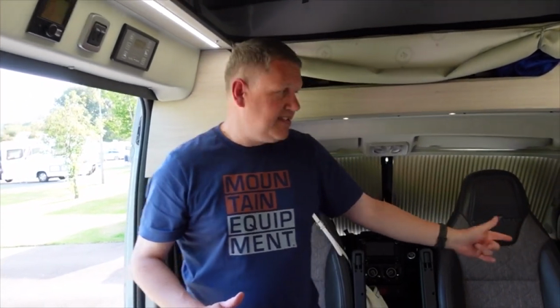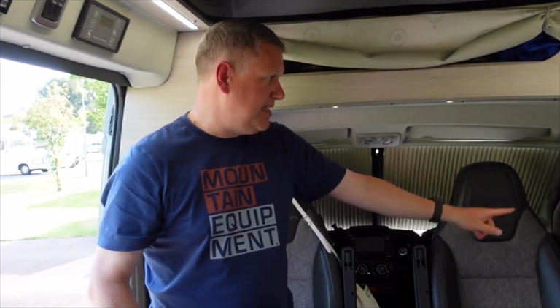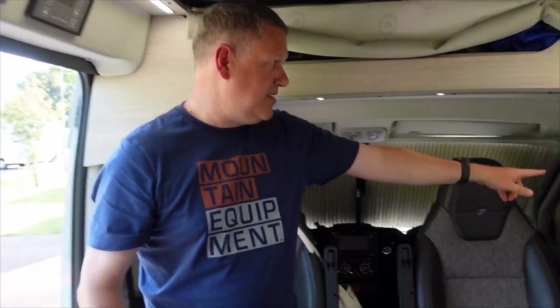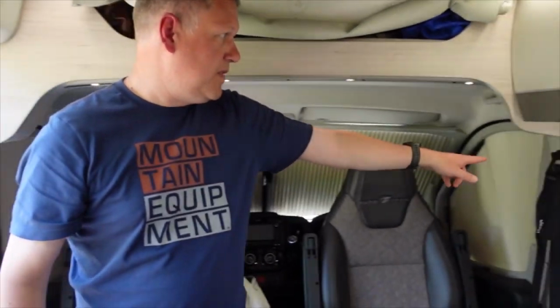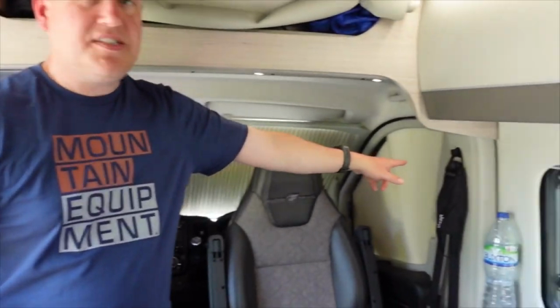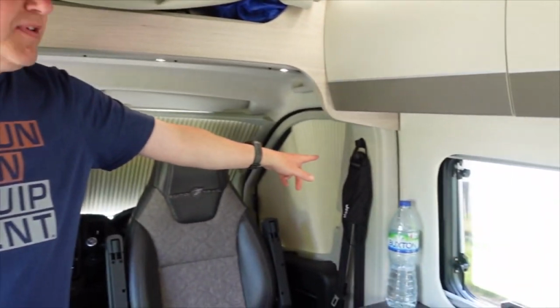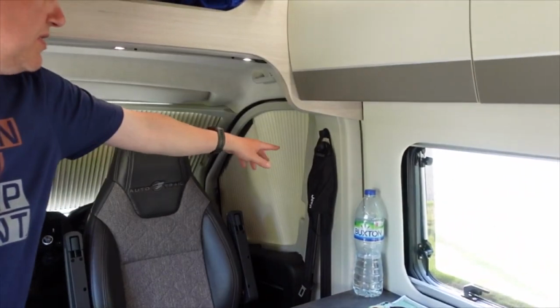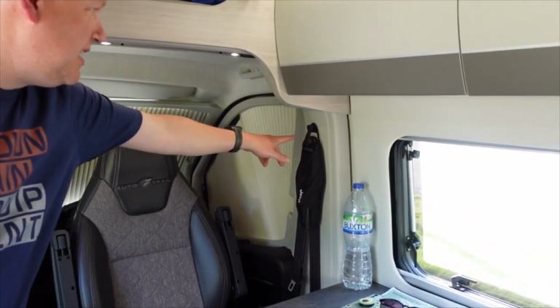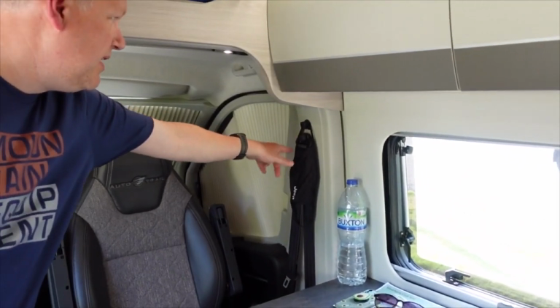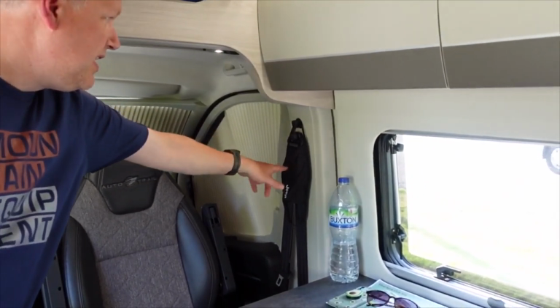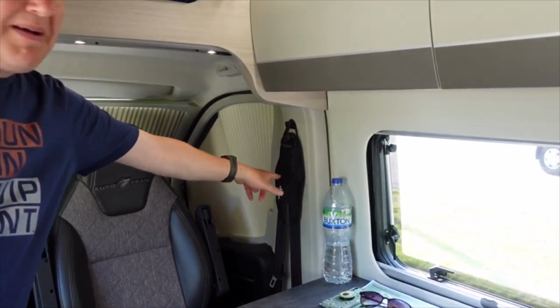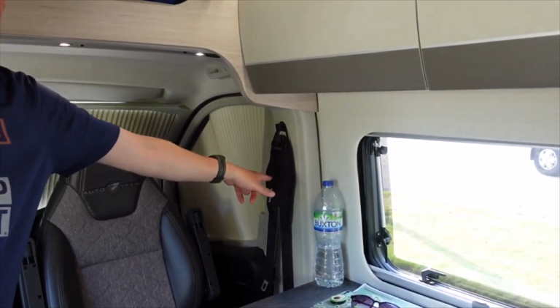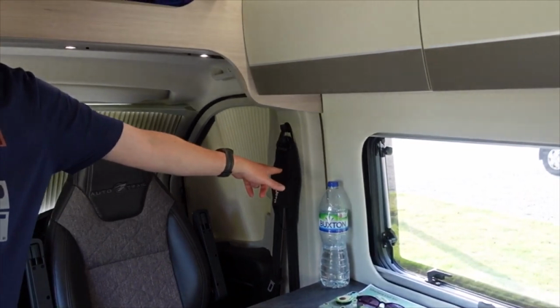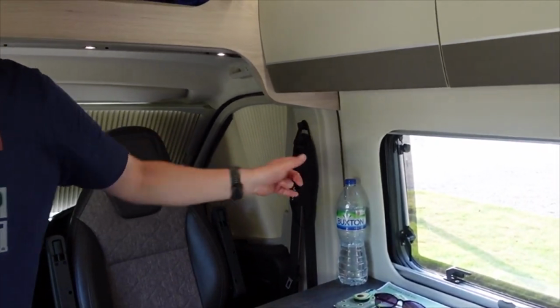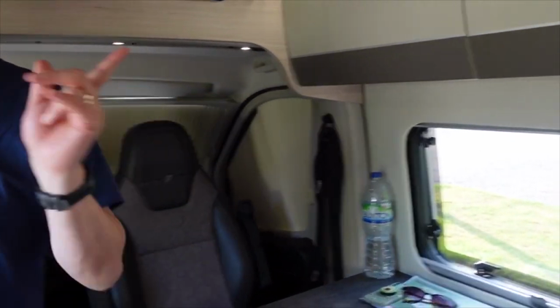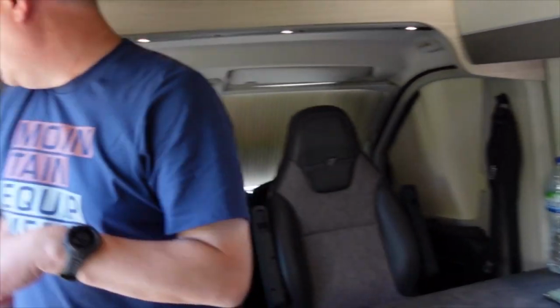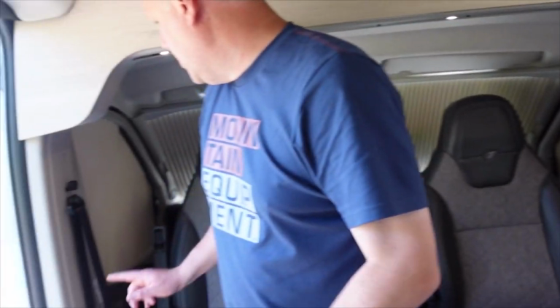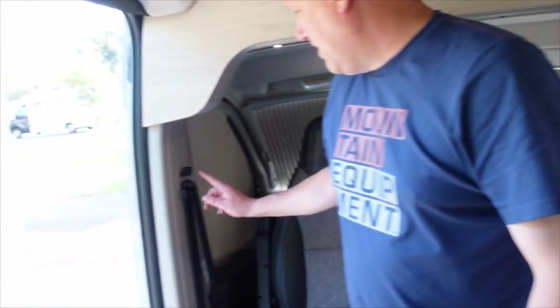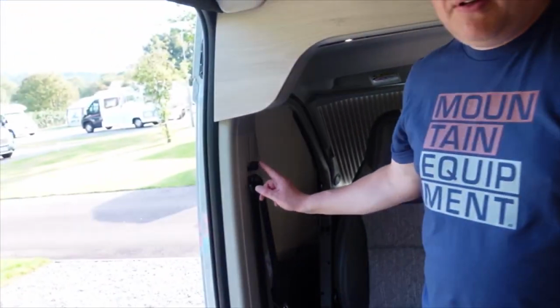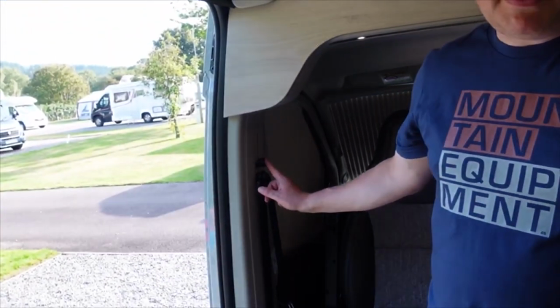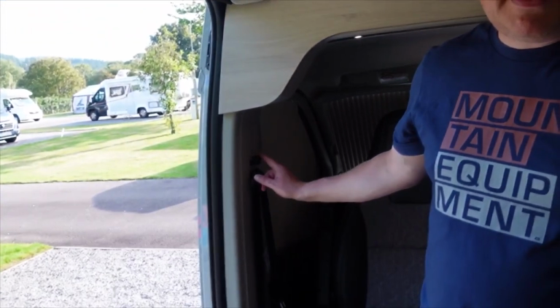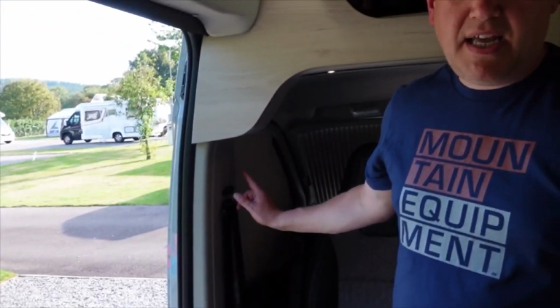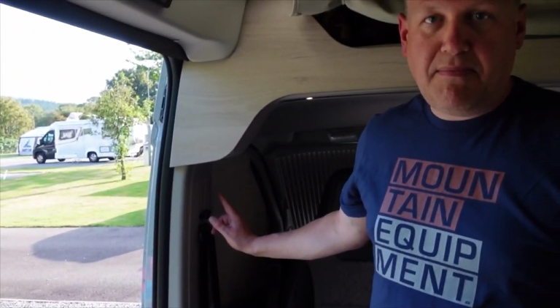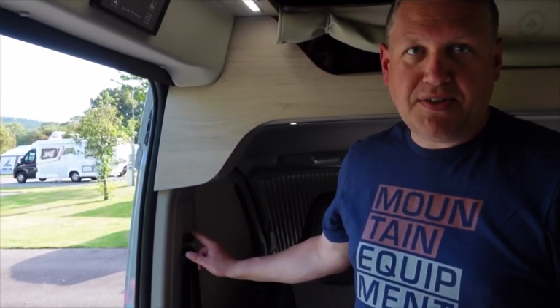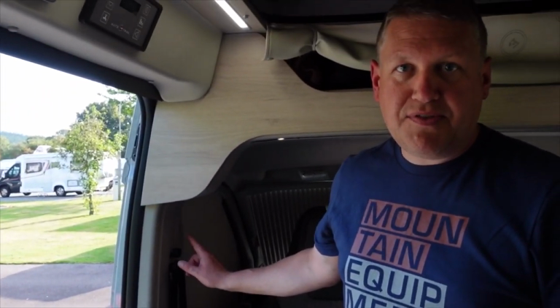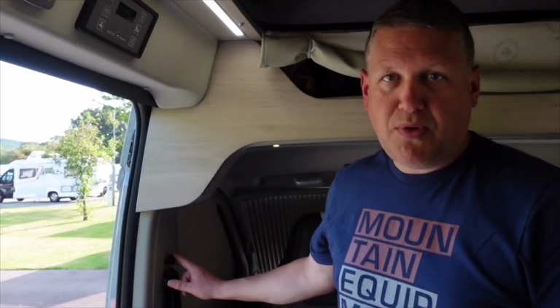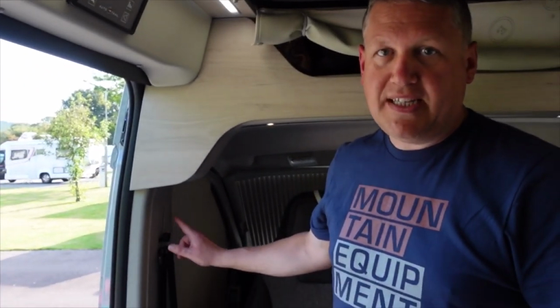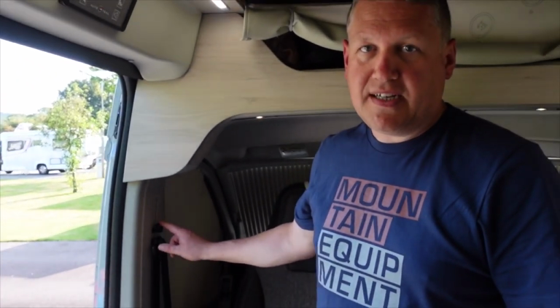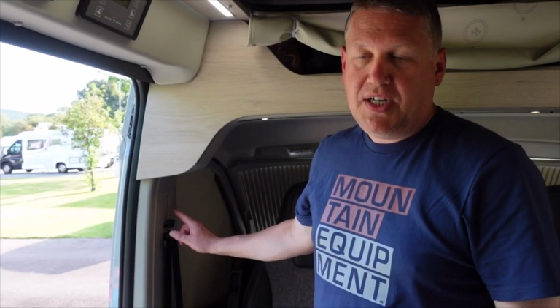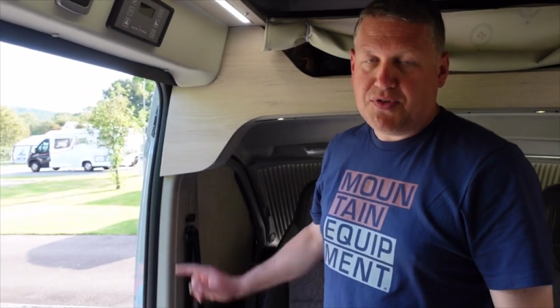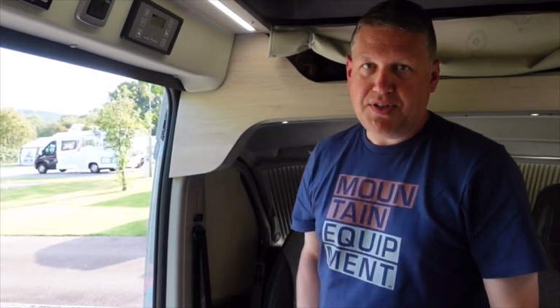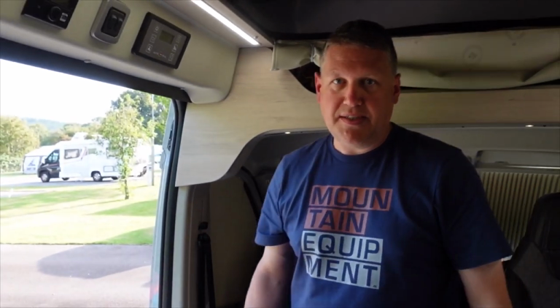On this side there are some hooks just above where you adjust your seatbelt. We keep a mask on that side, and on the other side Molly's head torch for dog walking in the dark. Really useful storage.